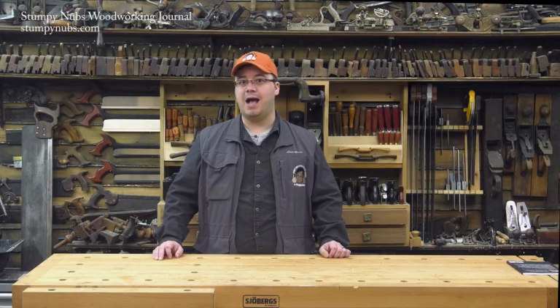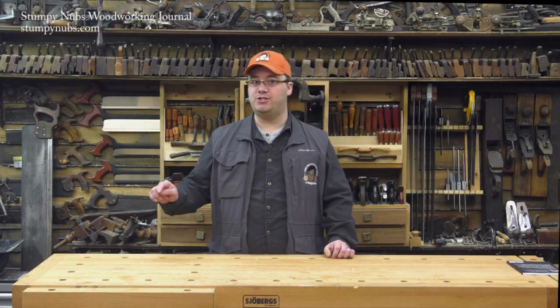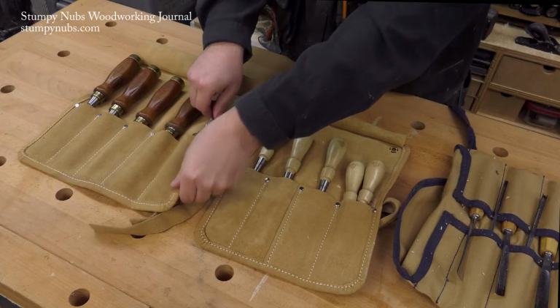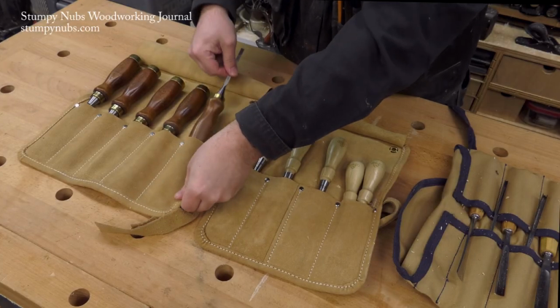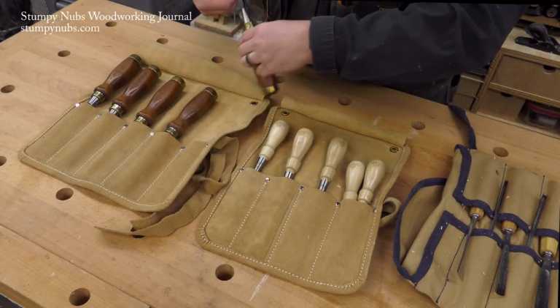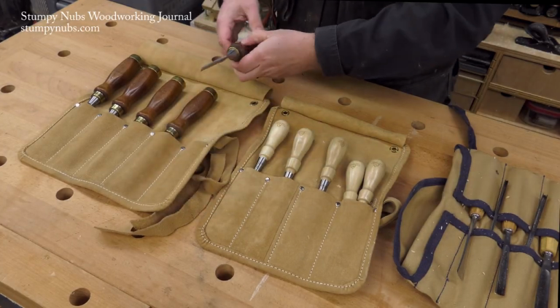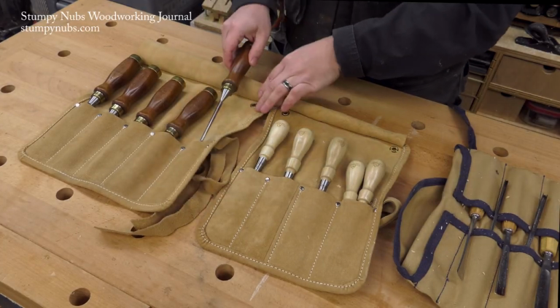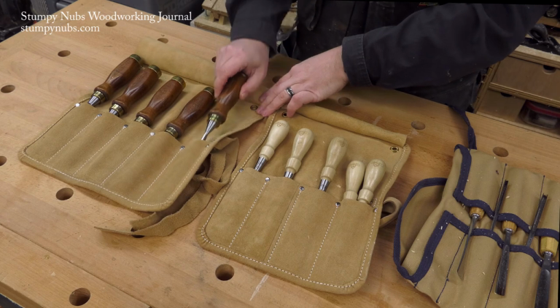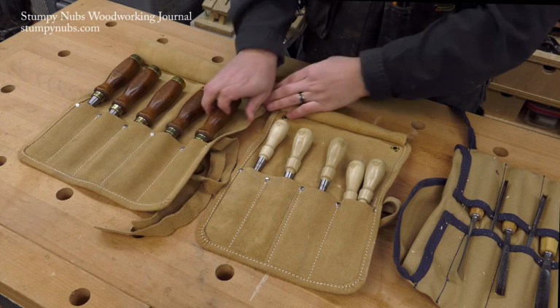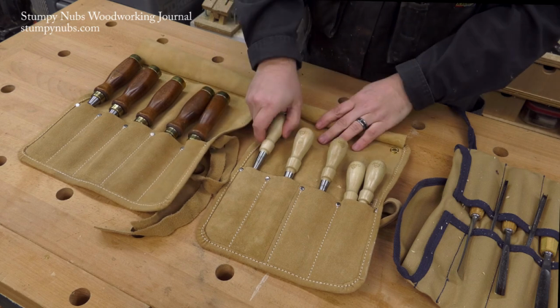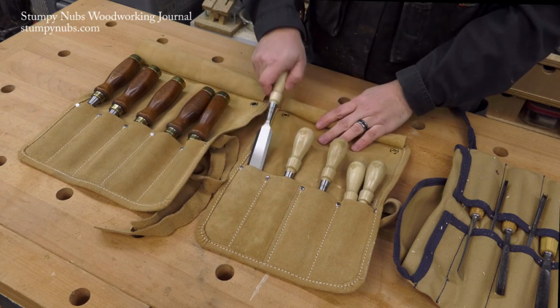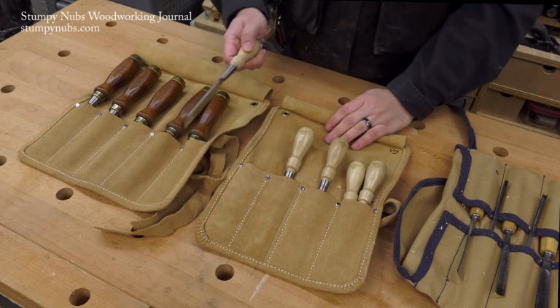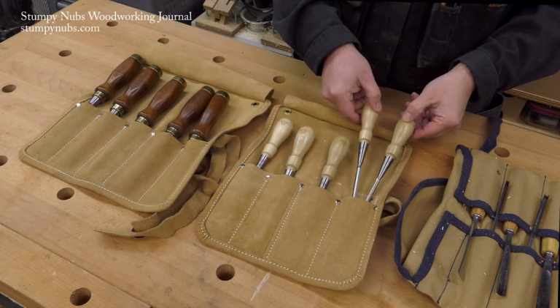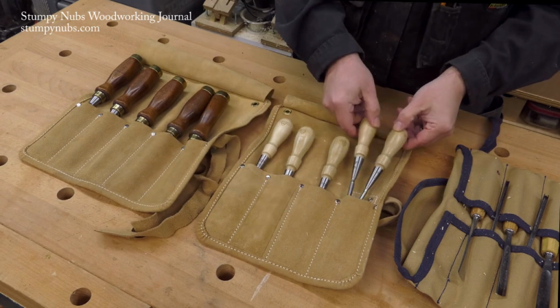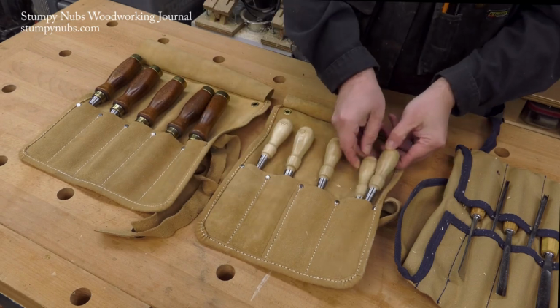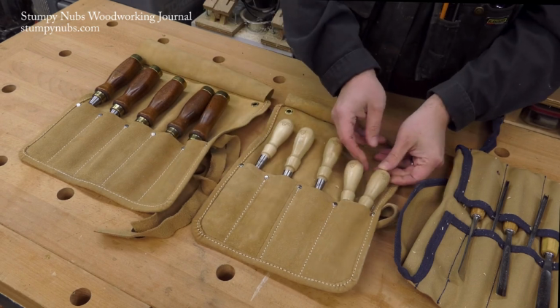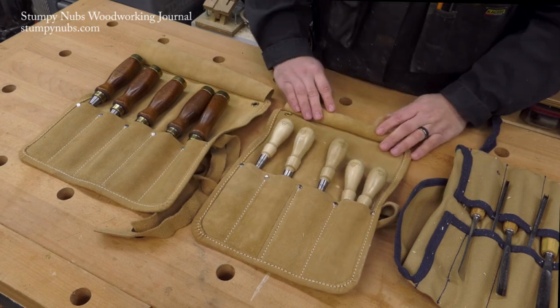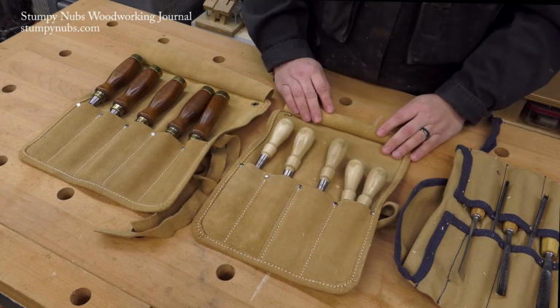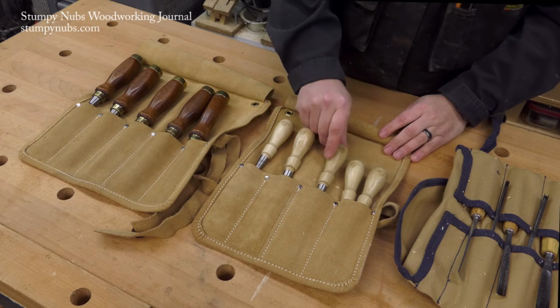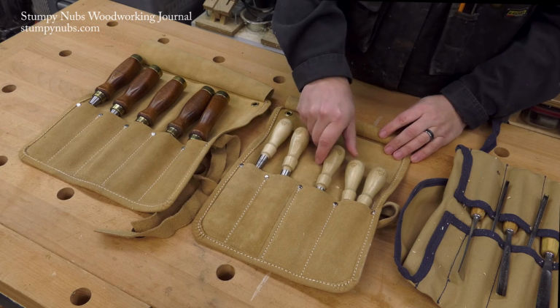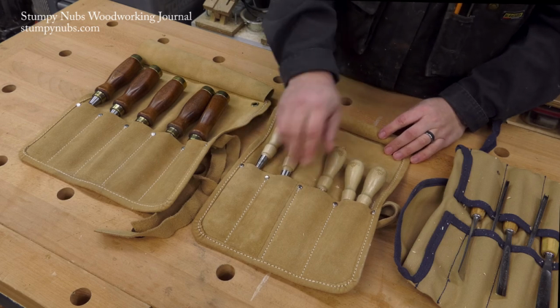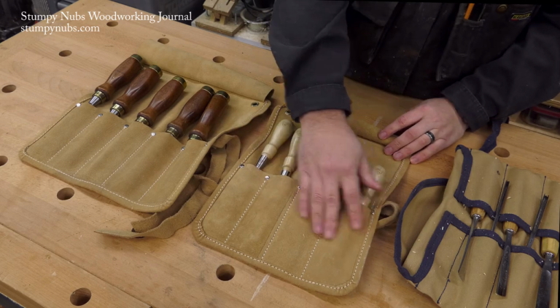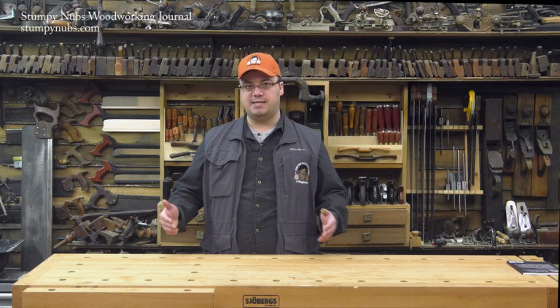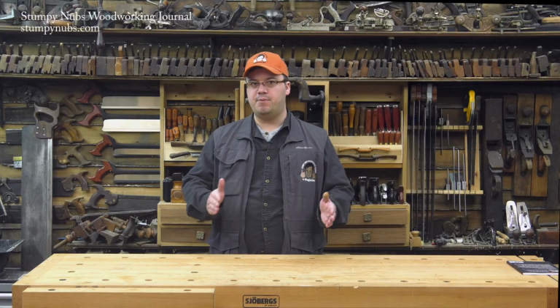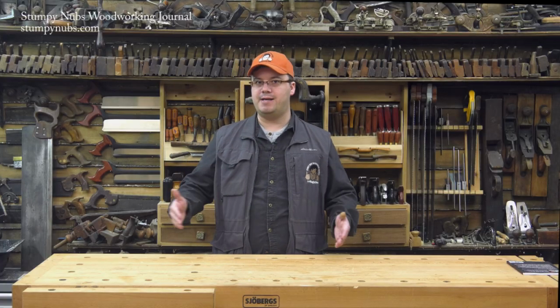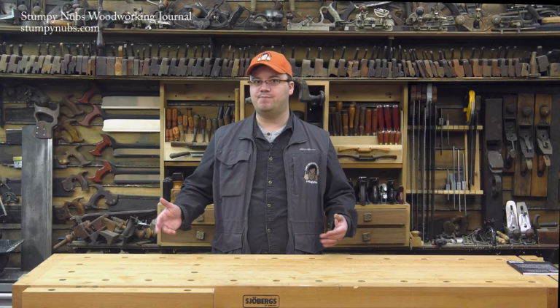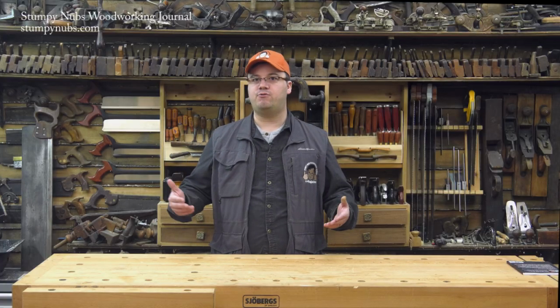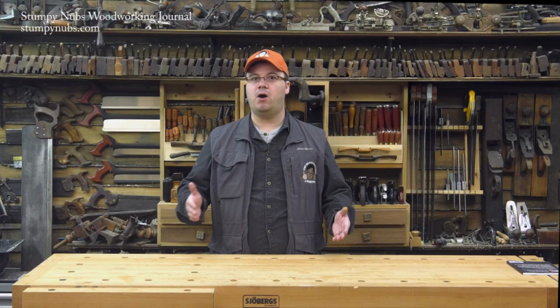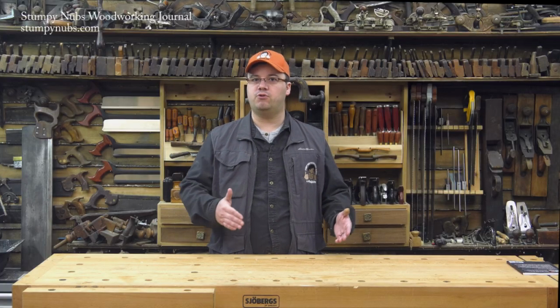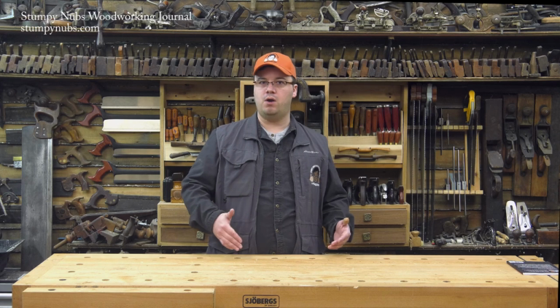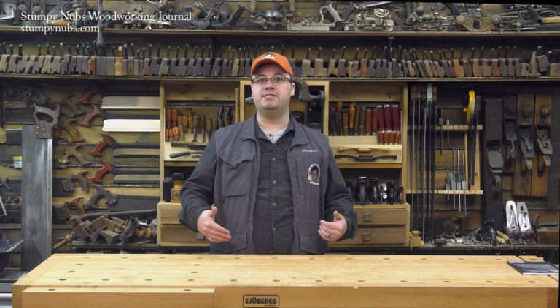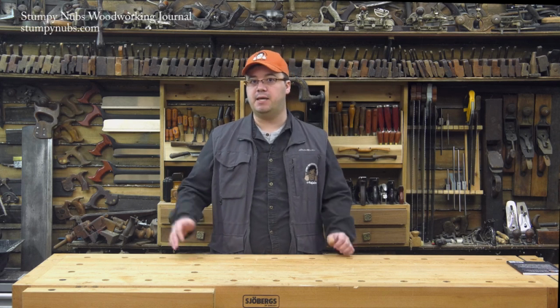I load my chisels into their rolls blade first, to keep the sharp edges covered, and because I can place two narrow chisels in the end pocket, fitting five in a roll designed for four. Since I keep them in order by size, I don't have to worry about hunting for the right one without seeing the blades.